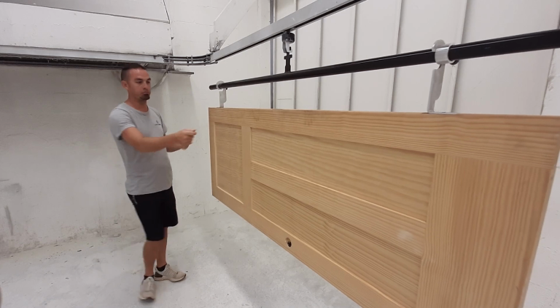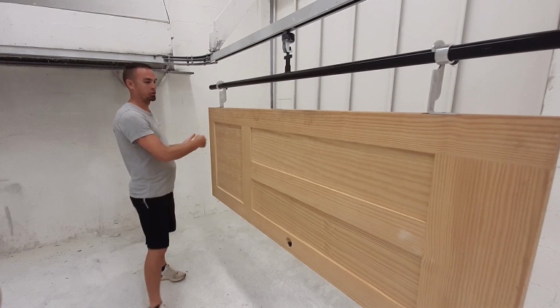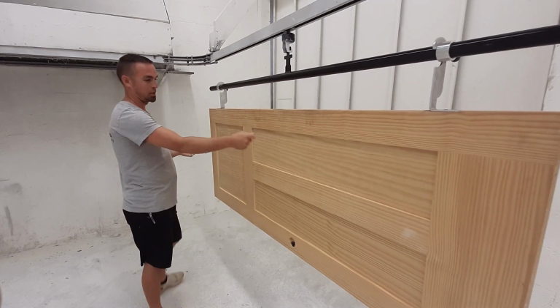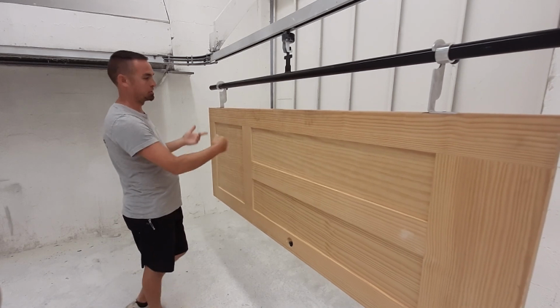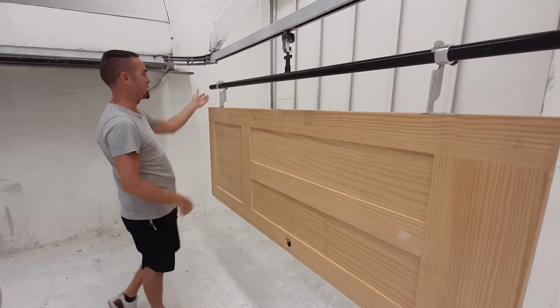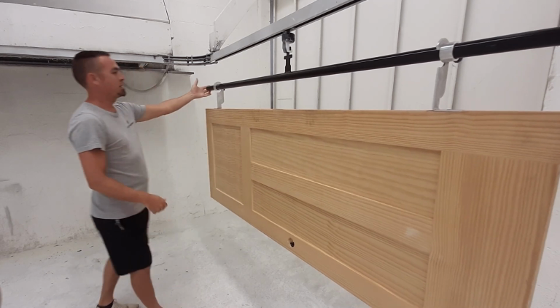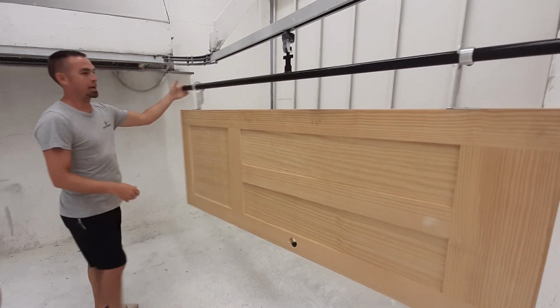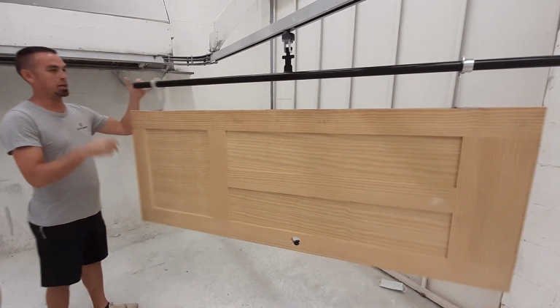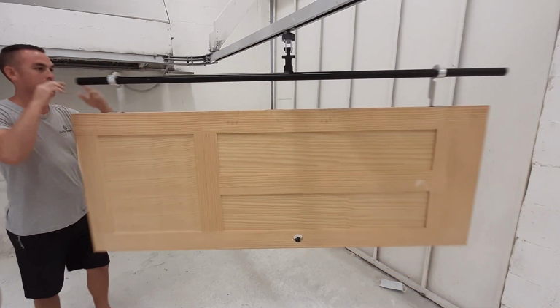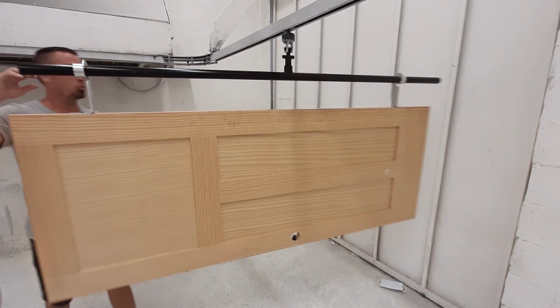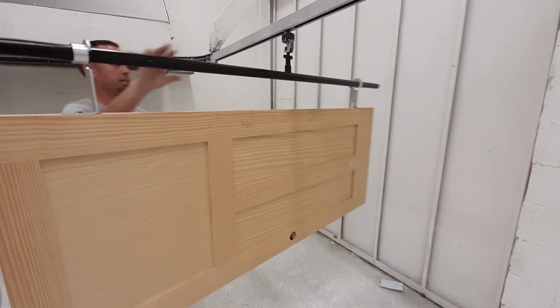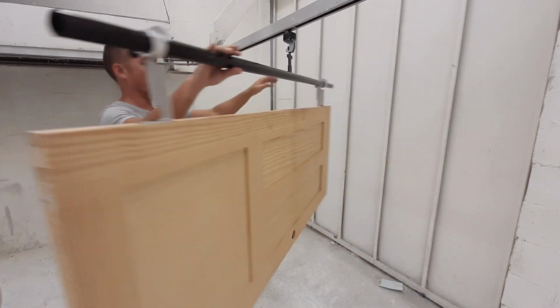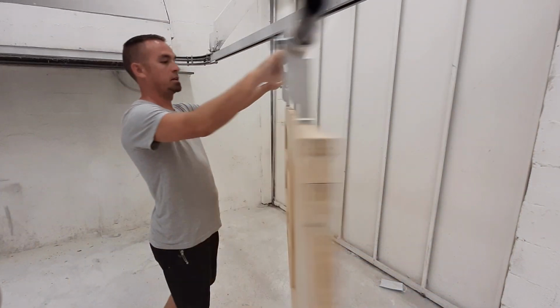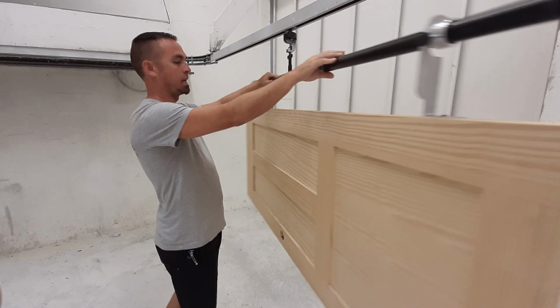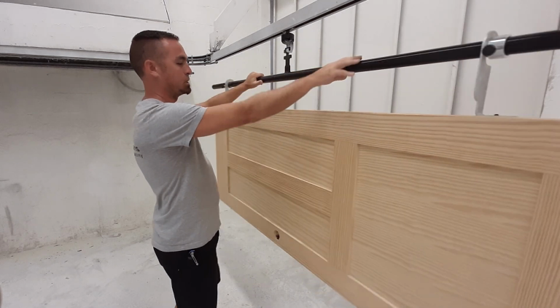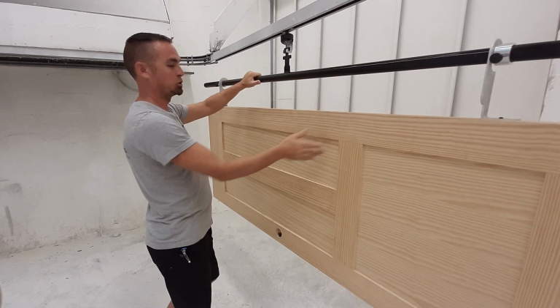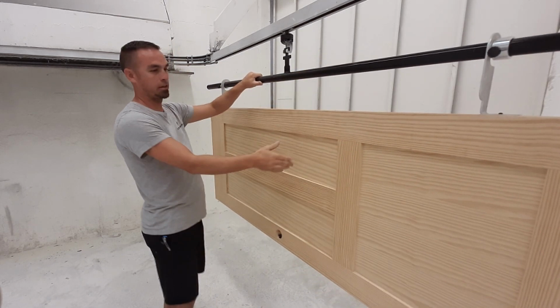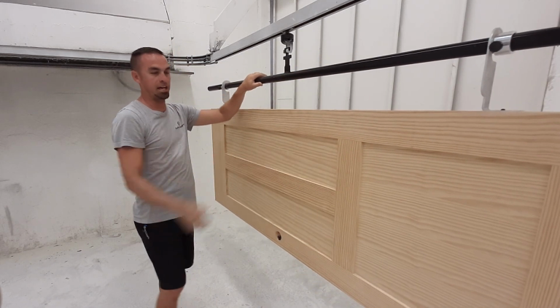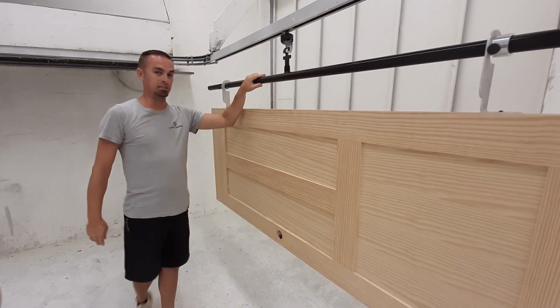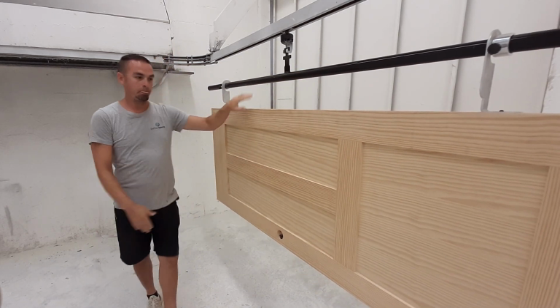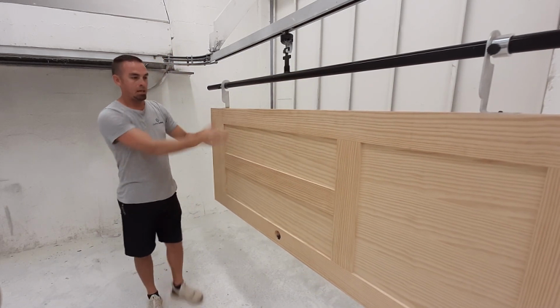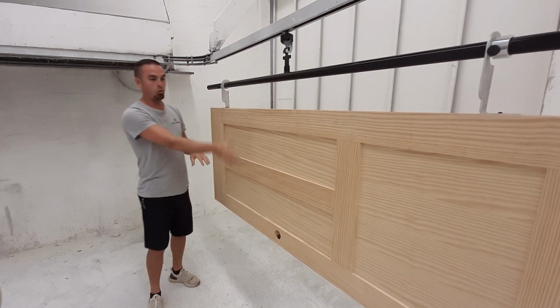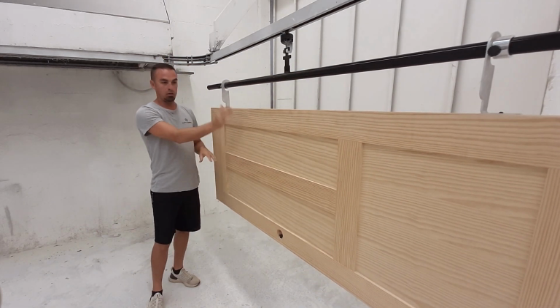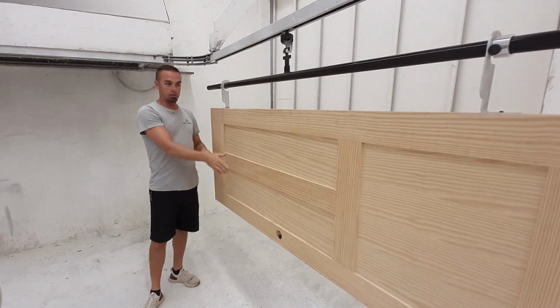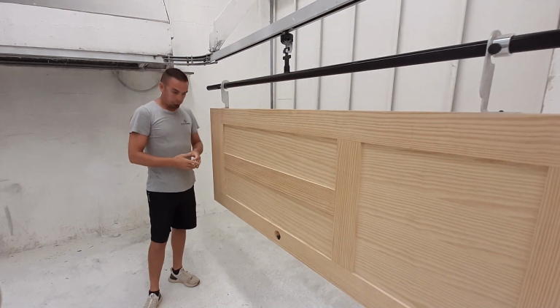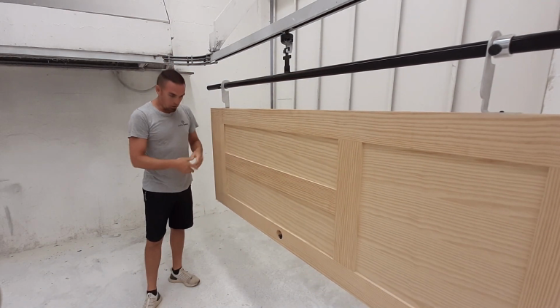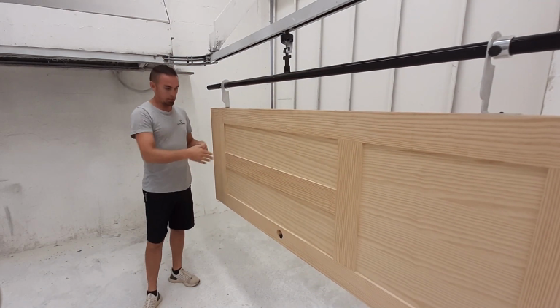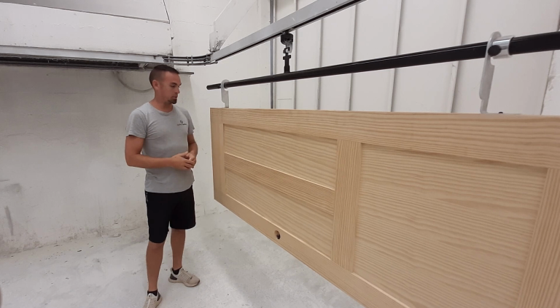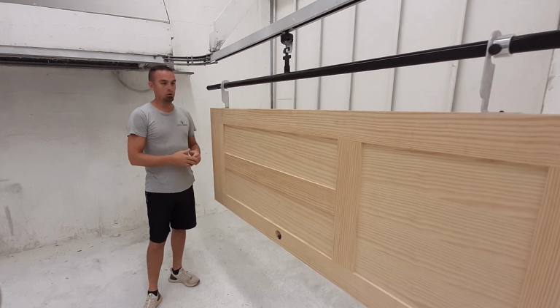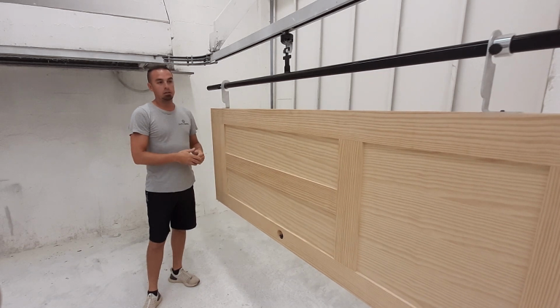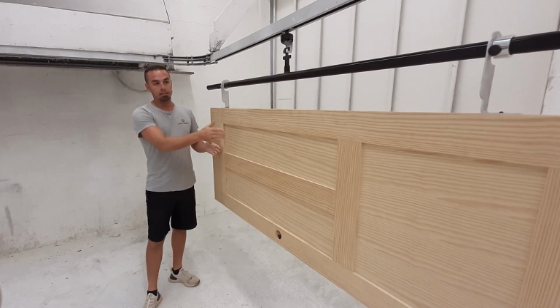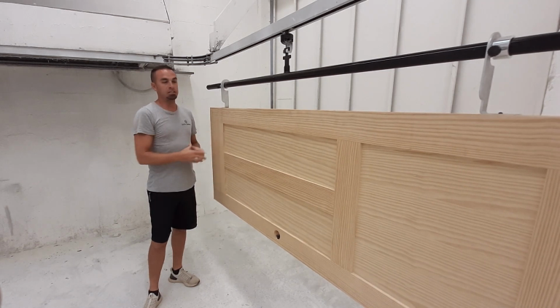So the finisher can stand right here to spray, back out of the way, rotate the door, and he's ready to spray on the other side easily — hanging horizontally here with the door in this position.